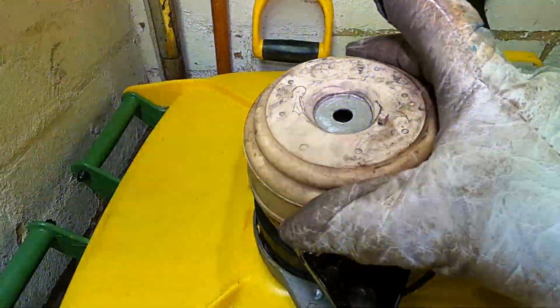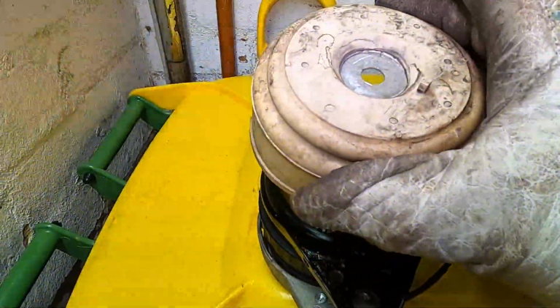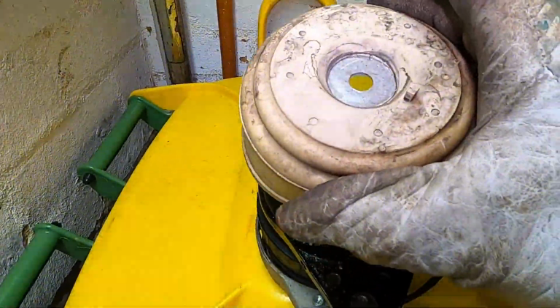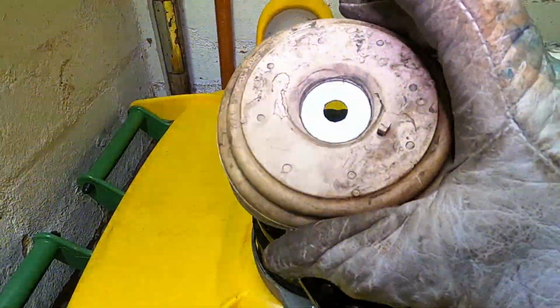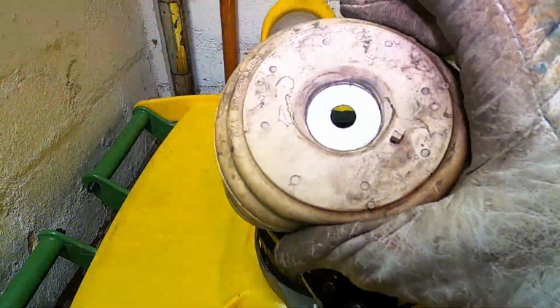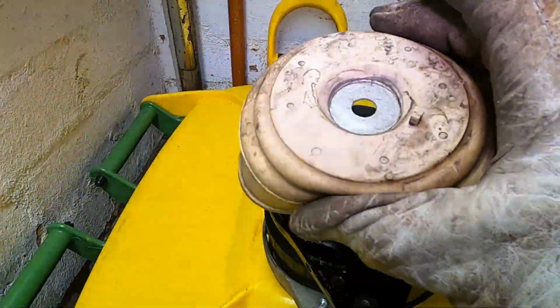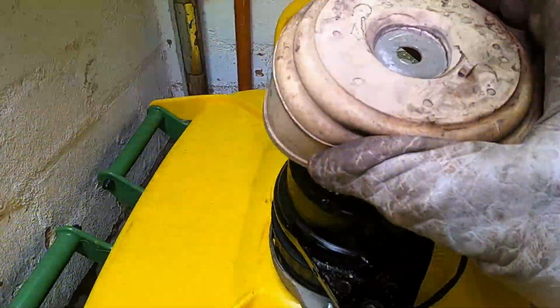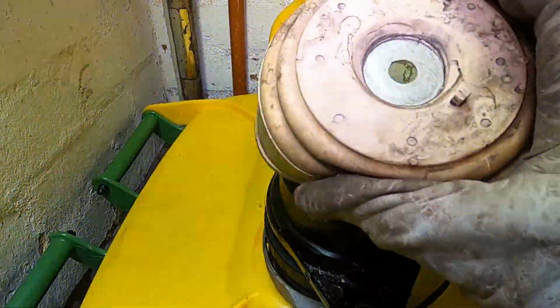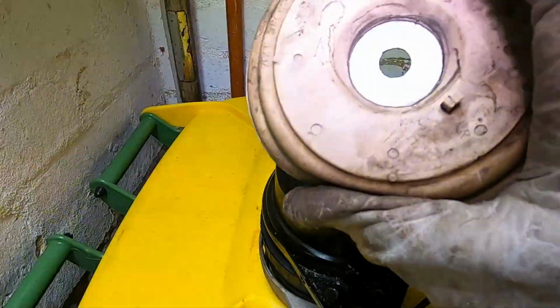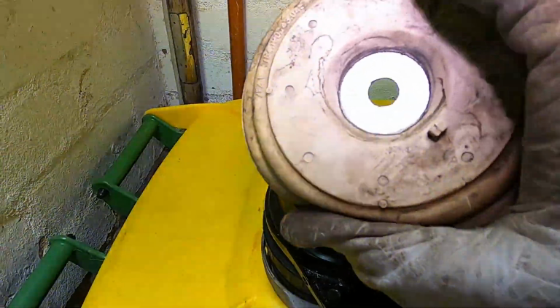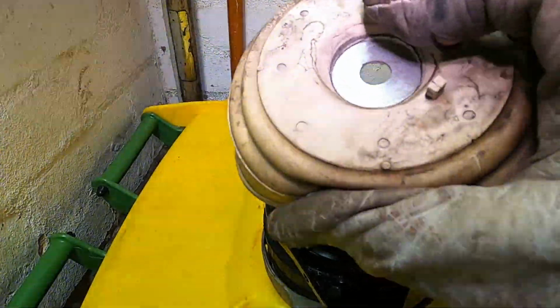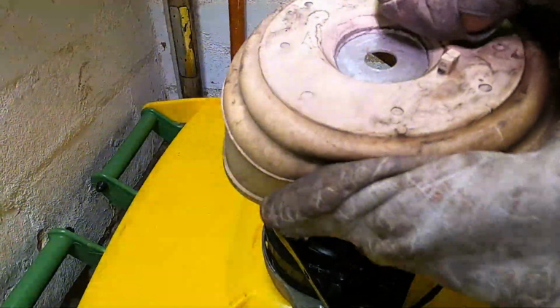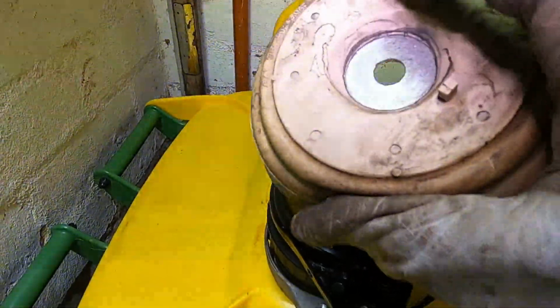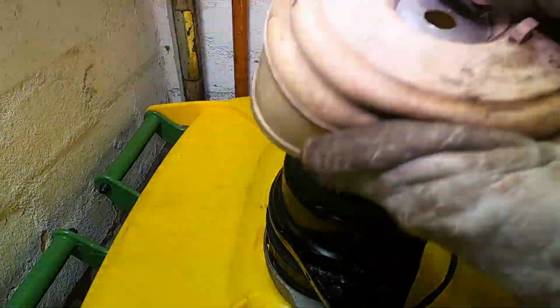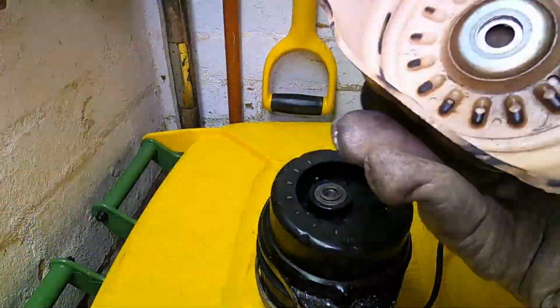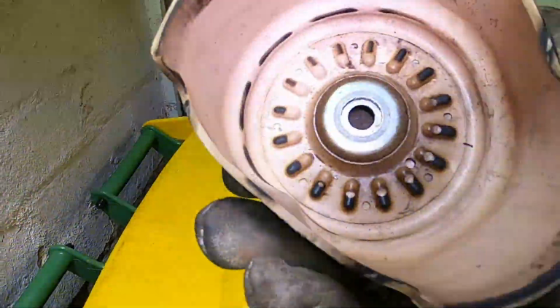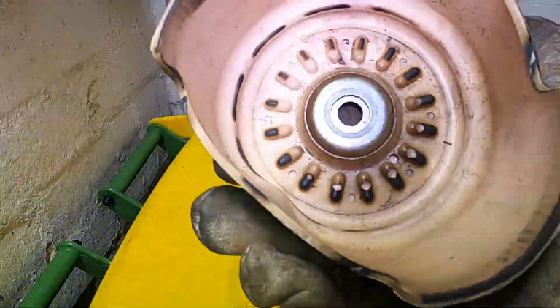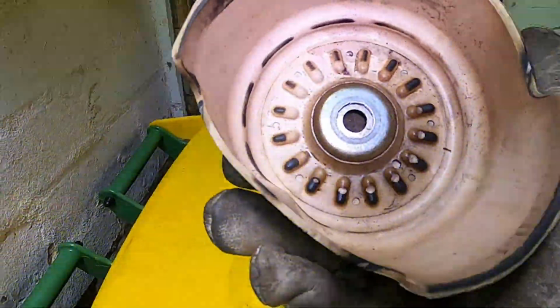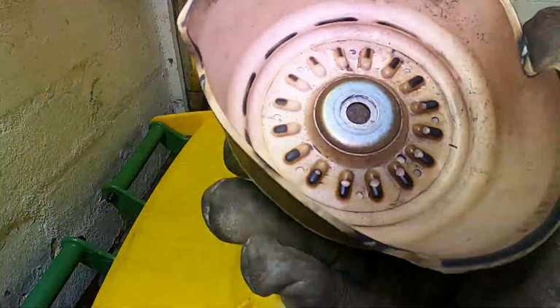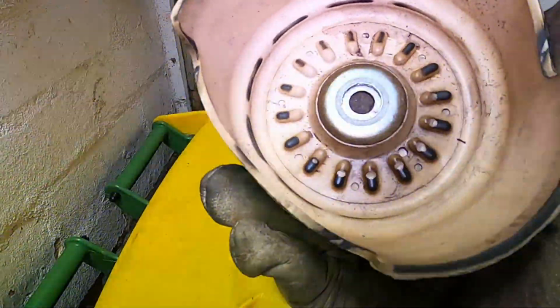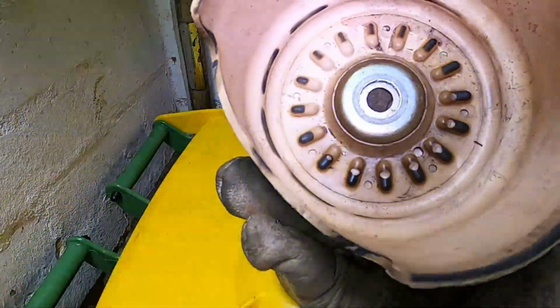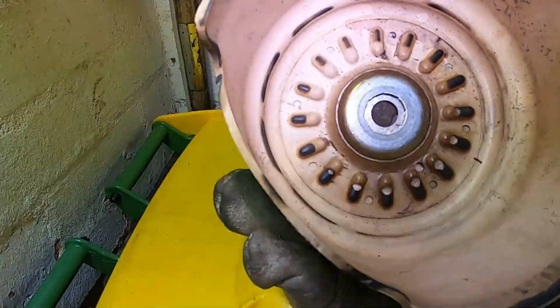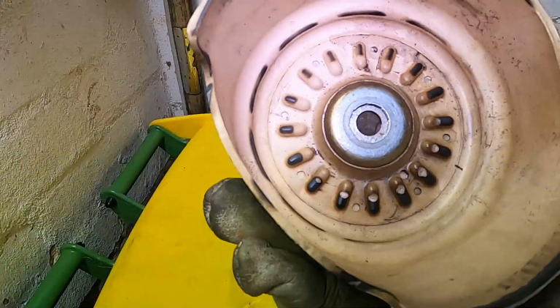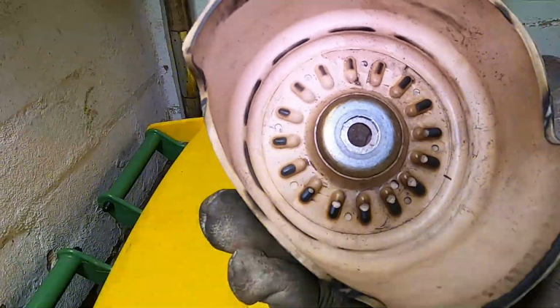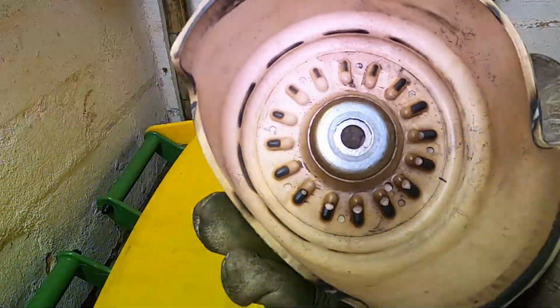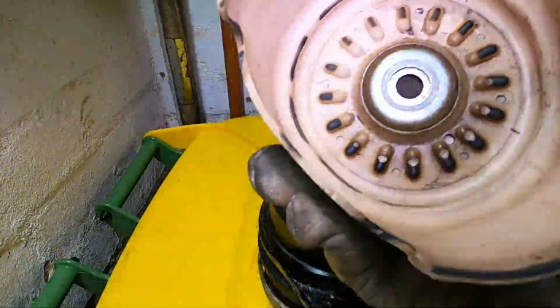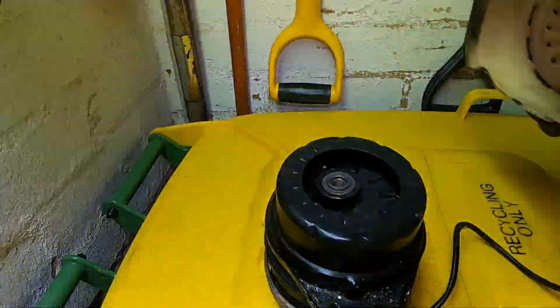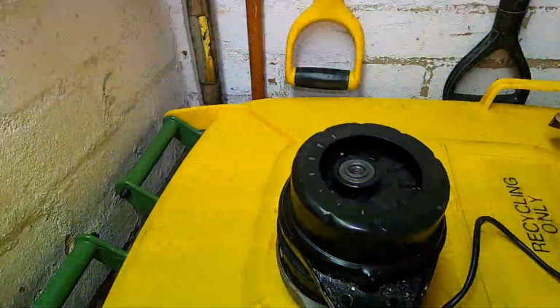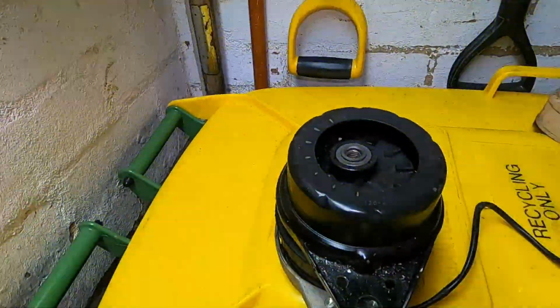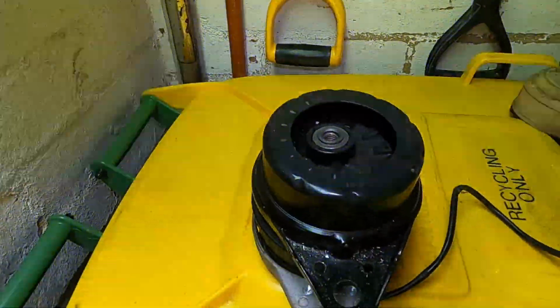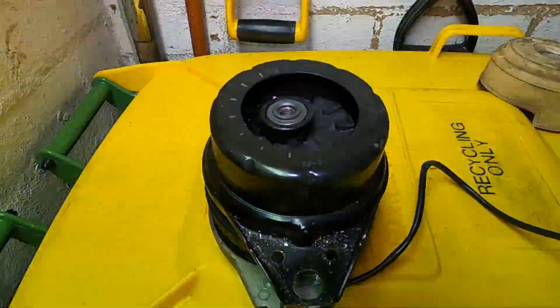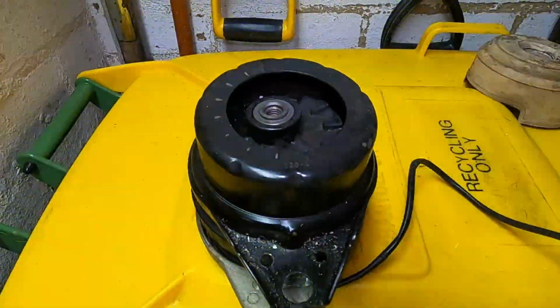First up, the cover - this is just a rubber dust cover. It's got some kind of insulating ring on there and you can see on the inside it's had a bit of wear and tear where it's been balancing on the top of the engine mount.